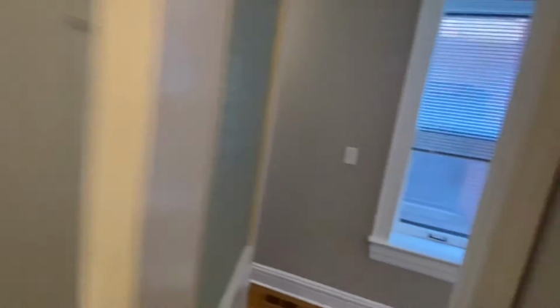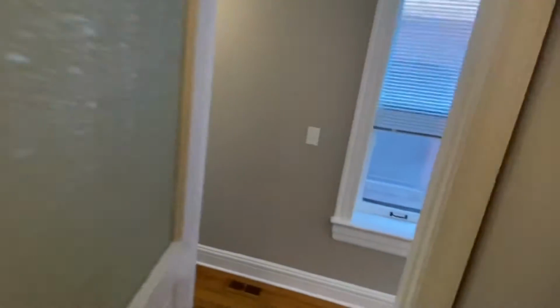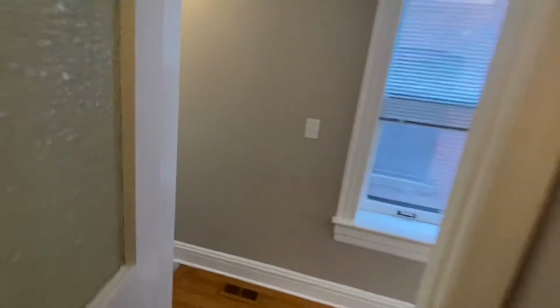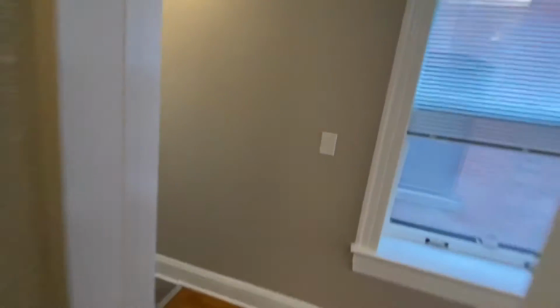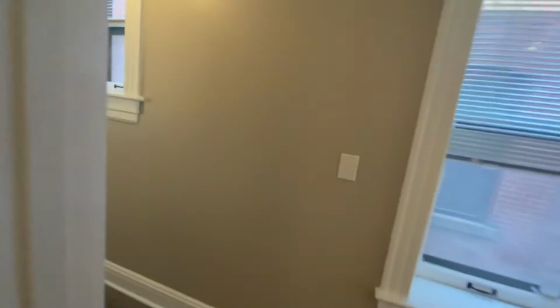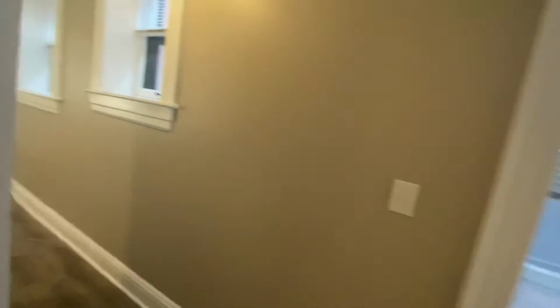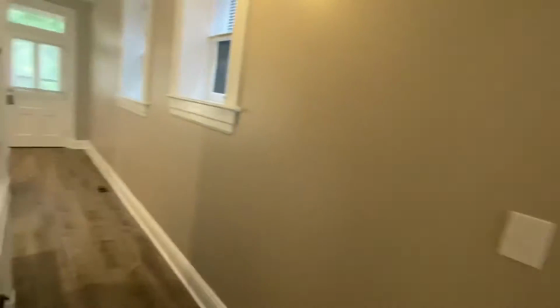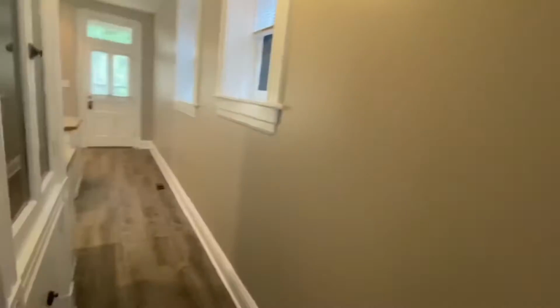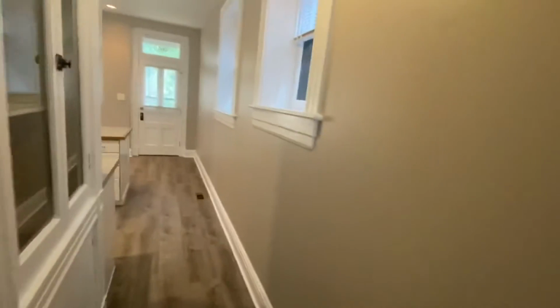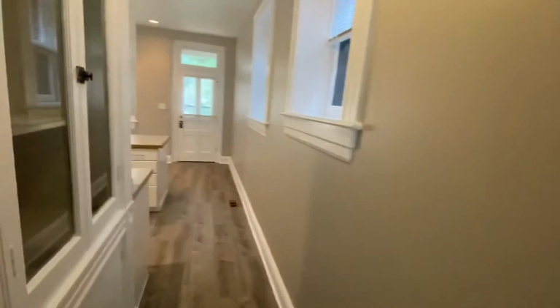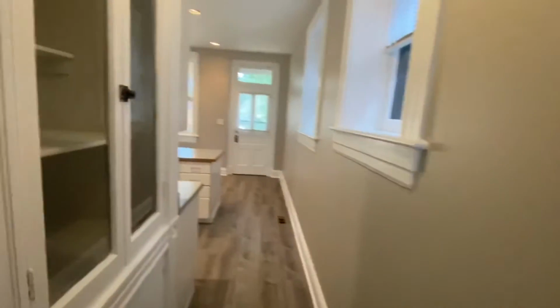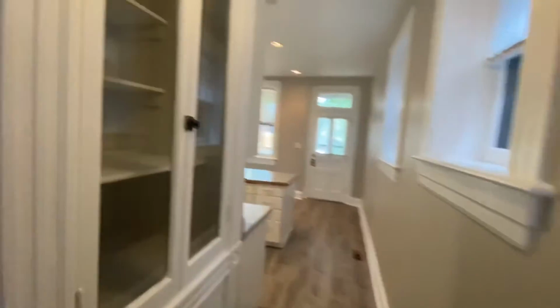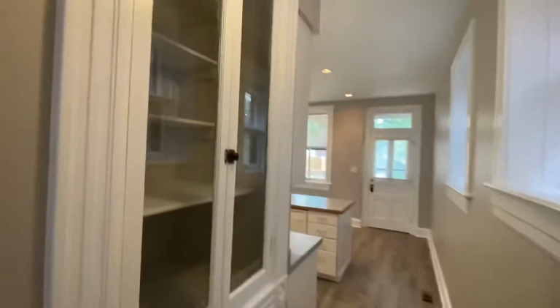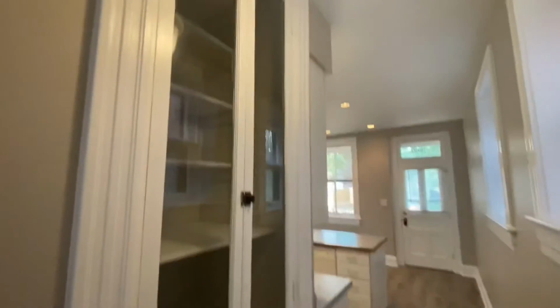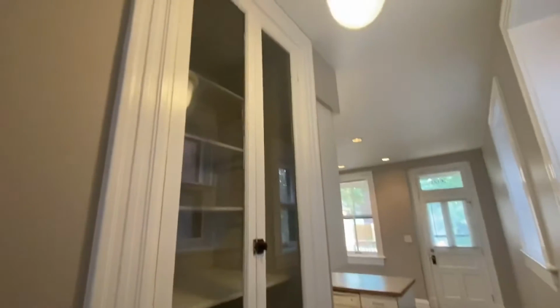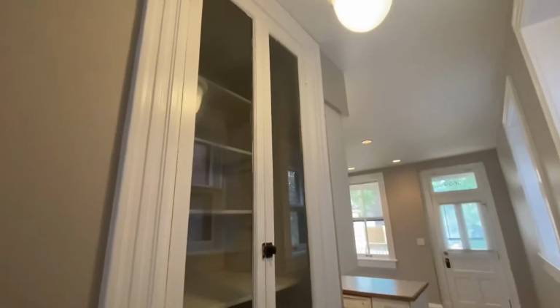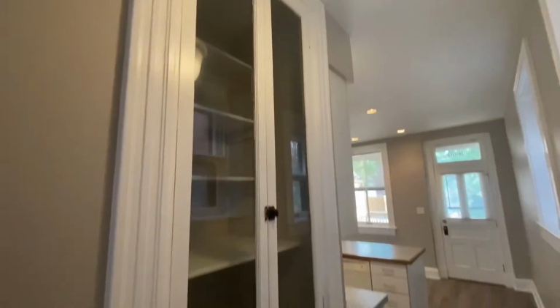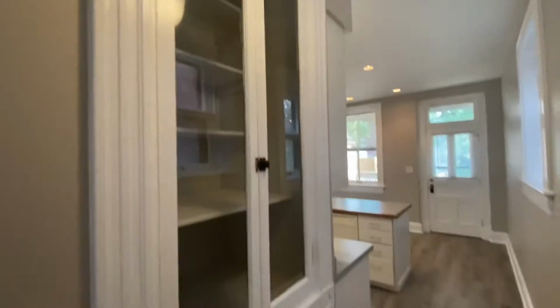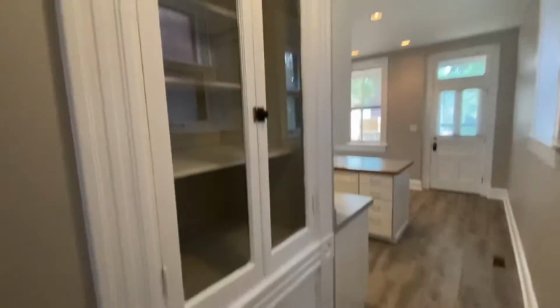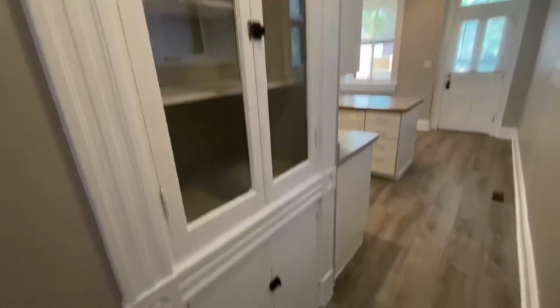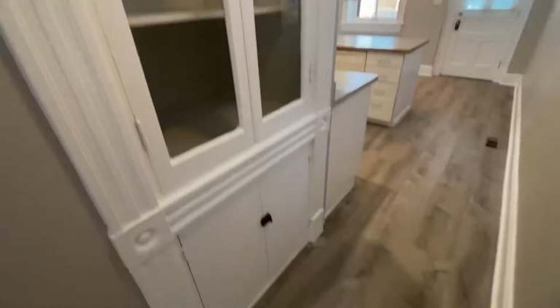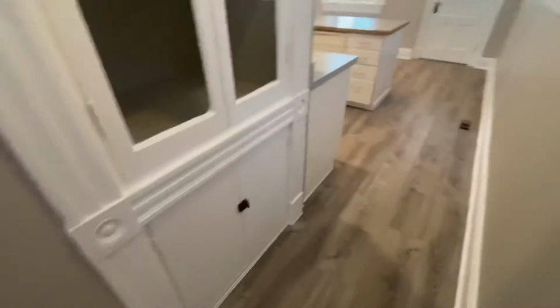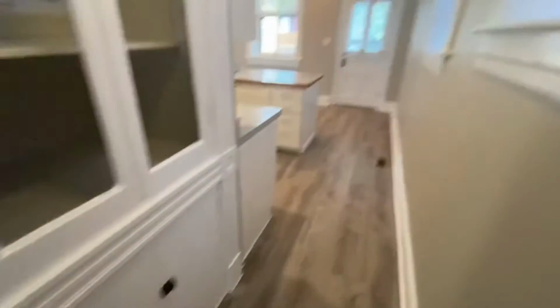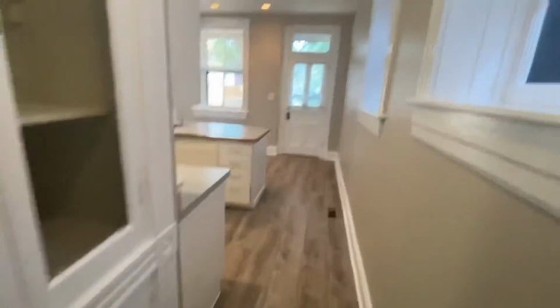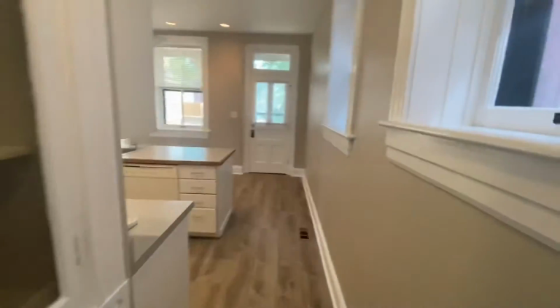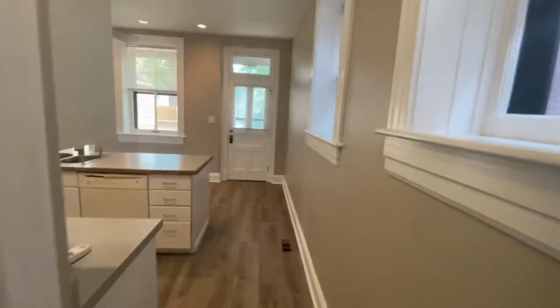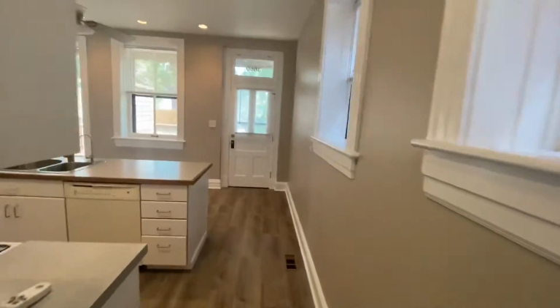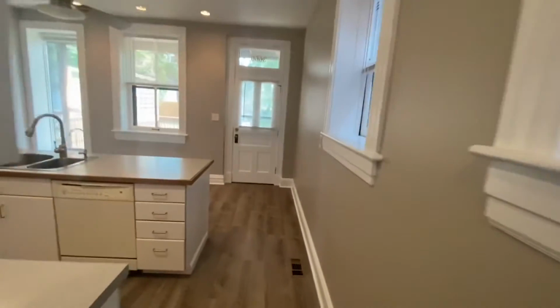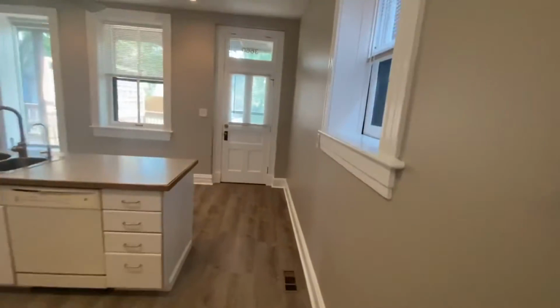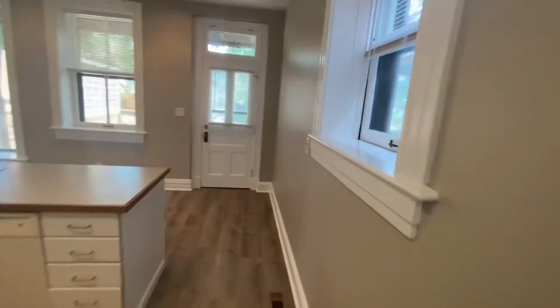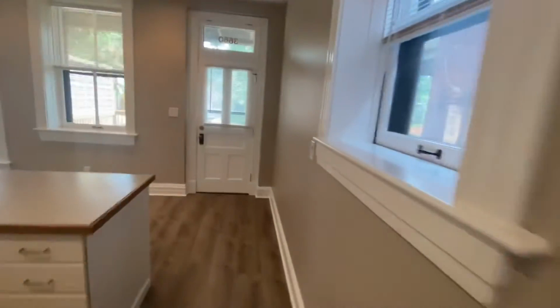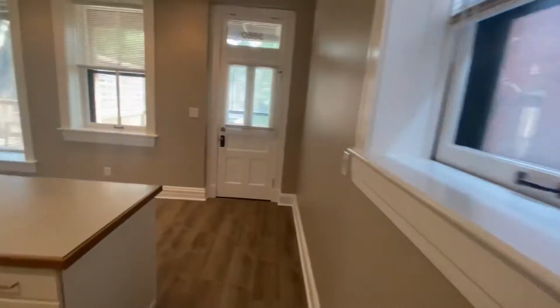Never gonna run out, because there's even built-ins. Cute. And great windows throughout.